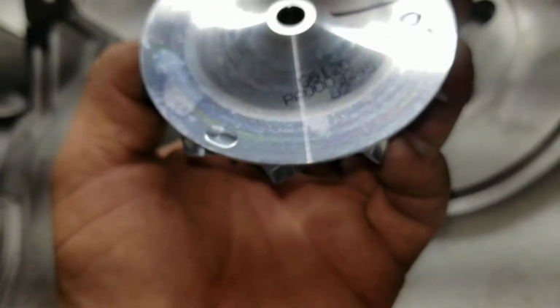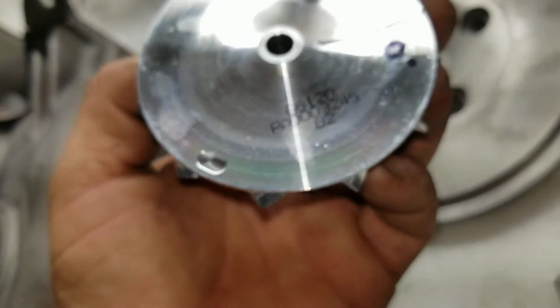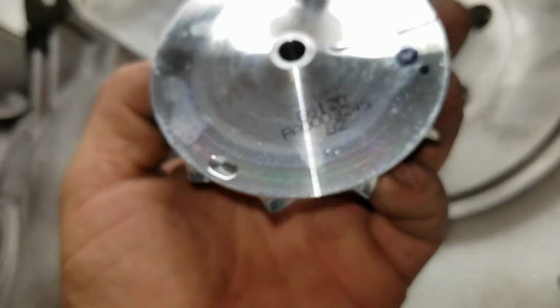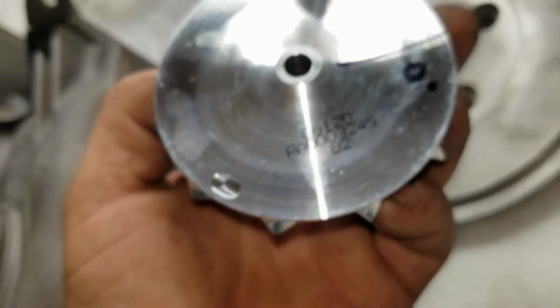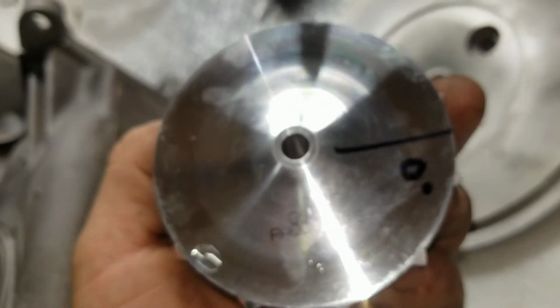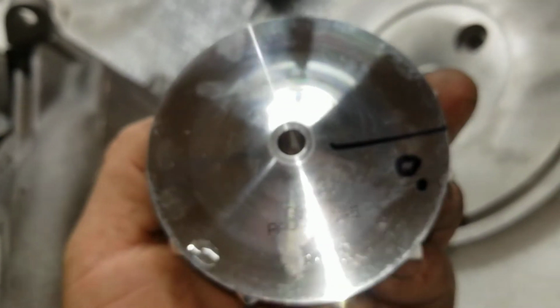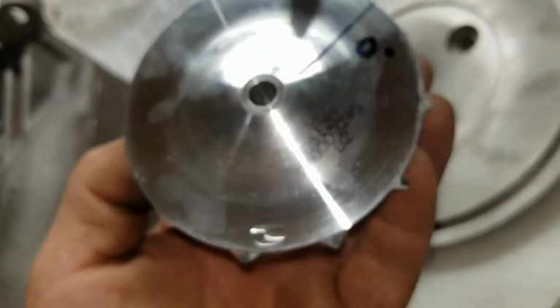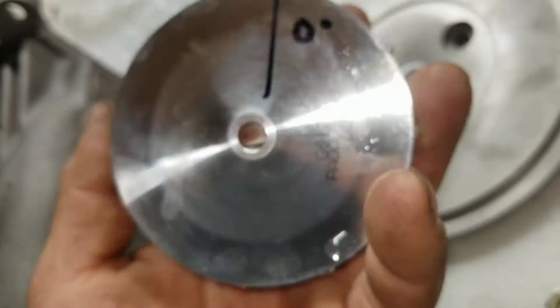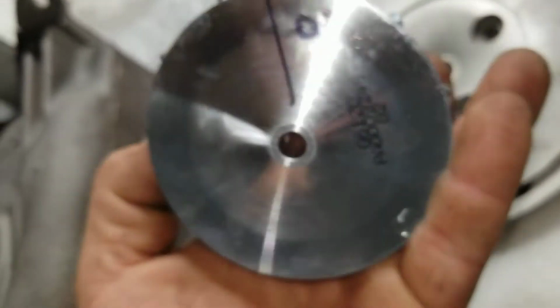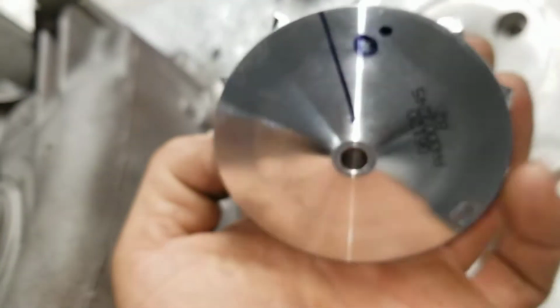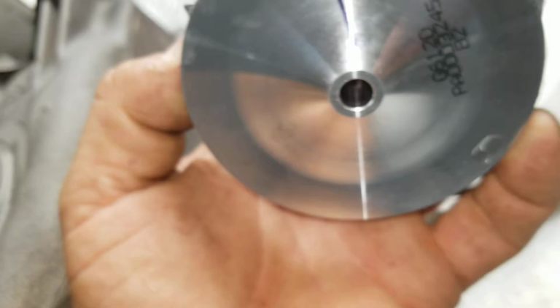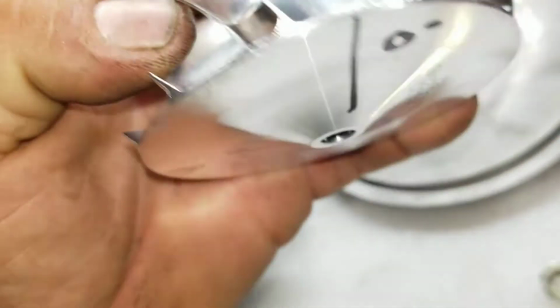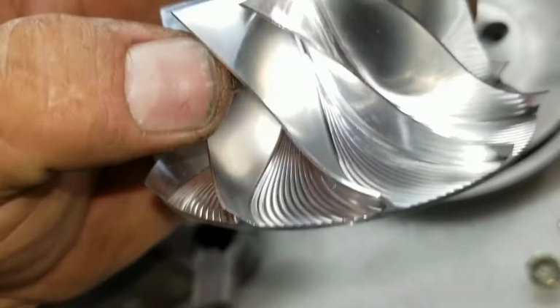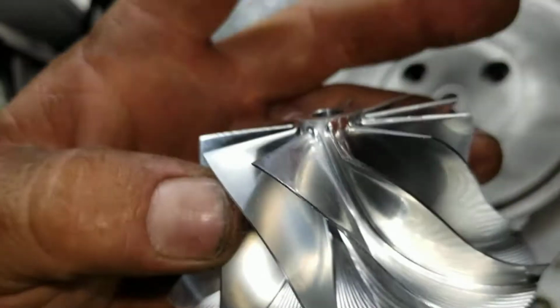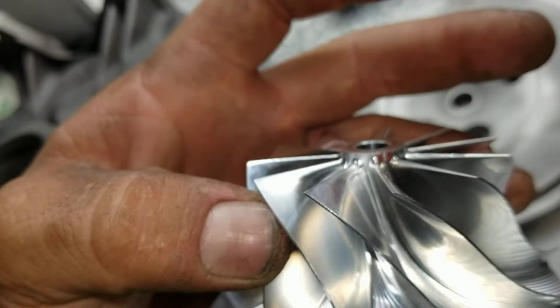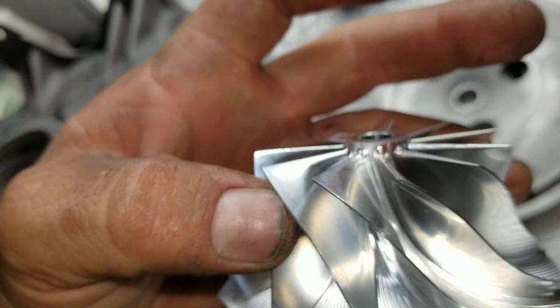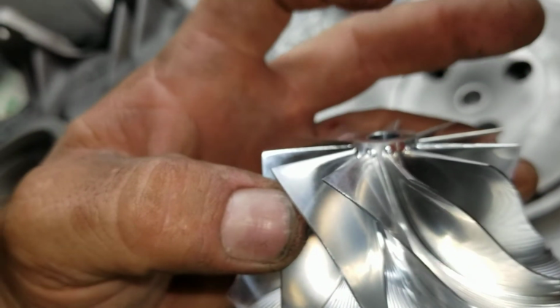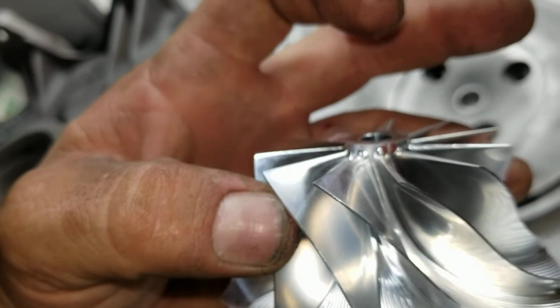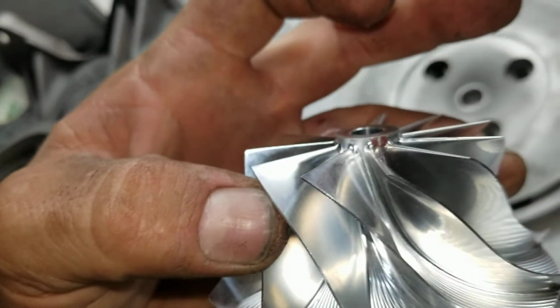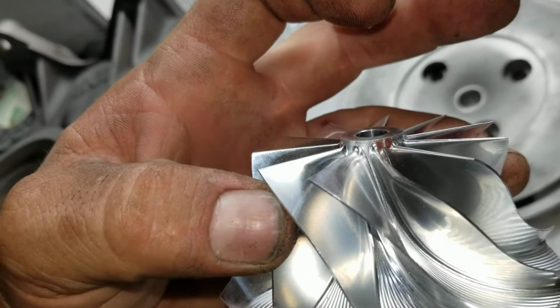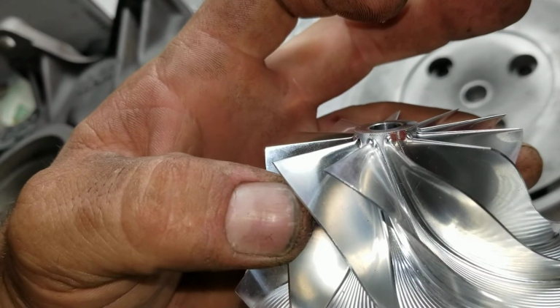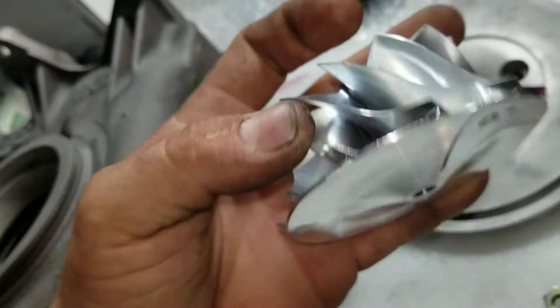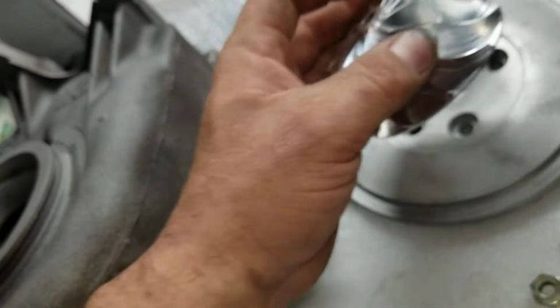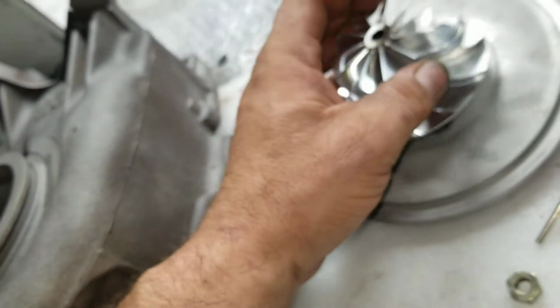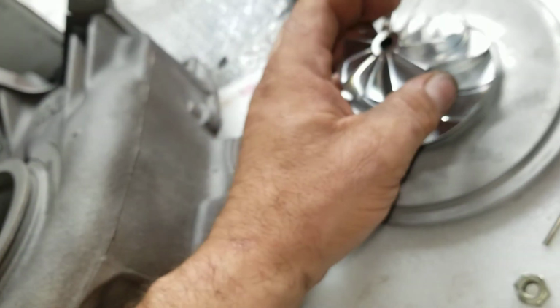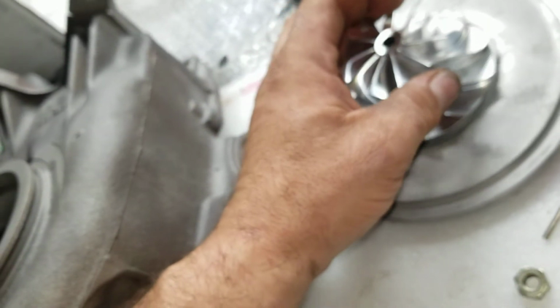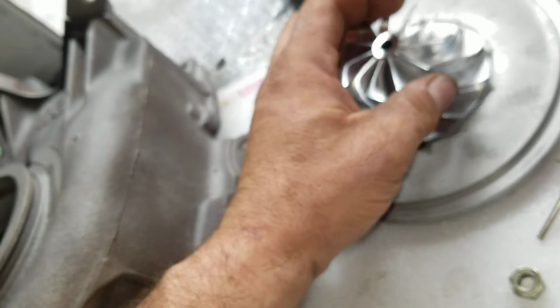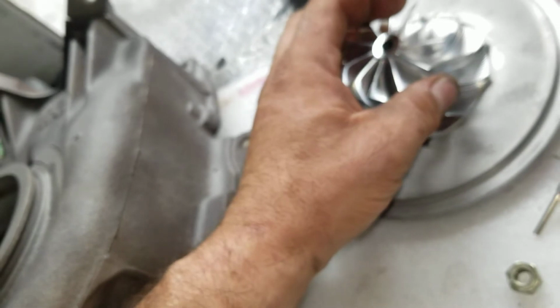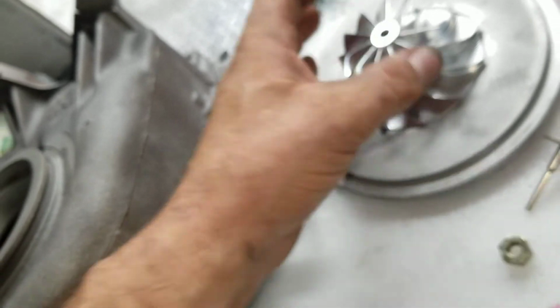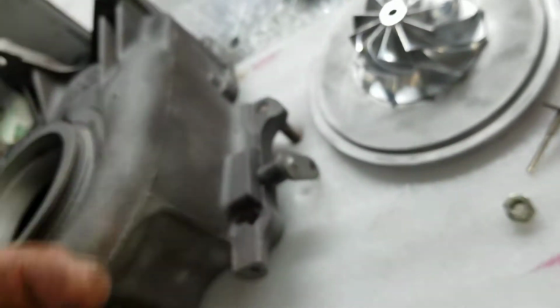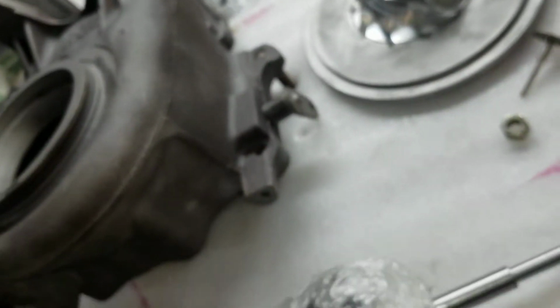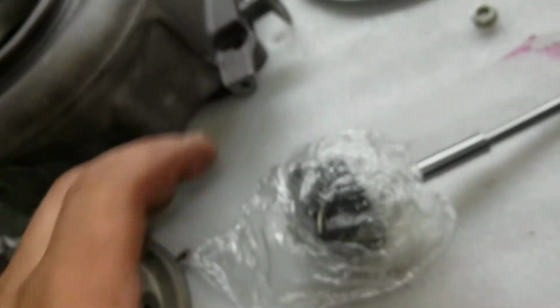Don't wash this because you do need the marks — the marks line up with the alignment marks from it being balanced and shipped. So there's that. Gotta be careful with that.